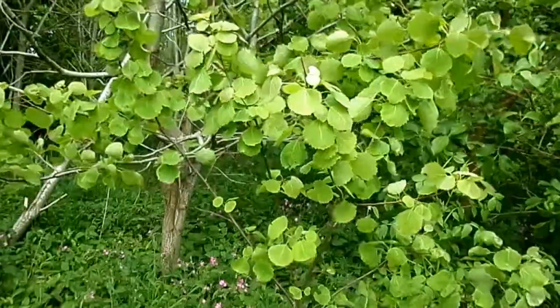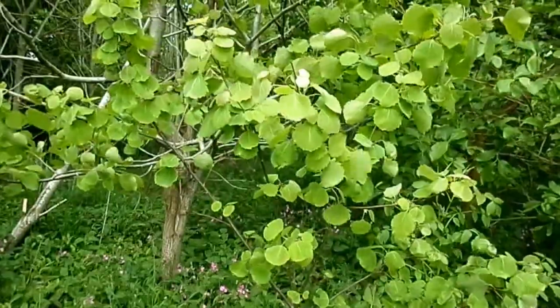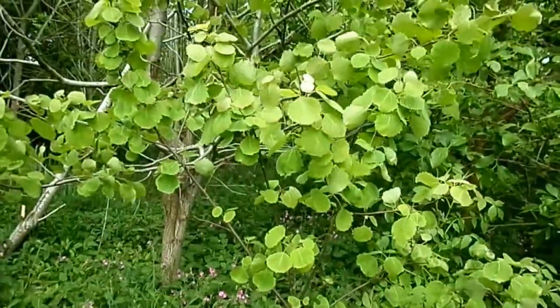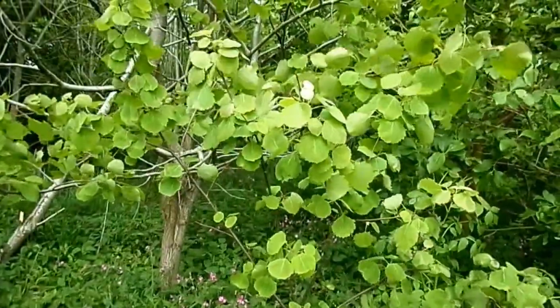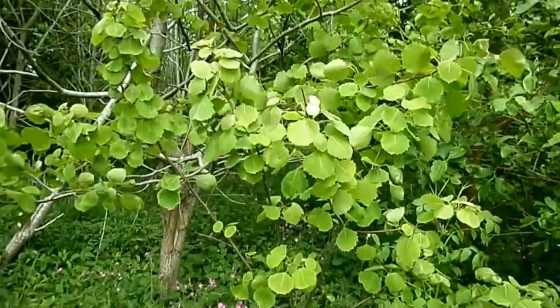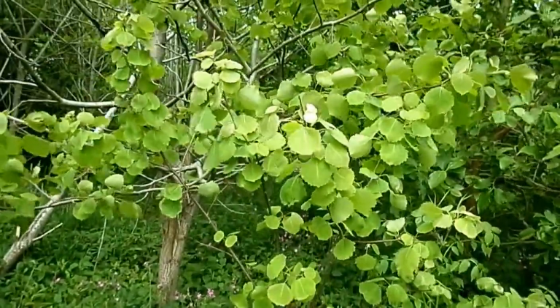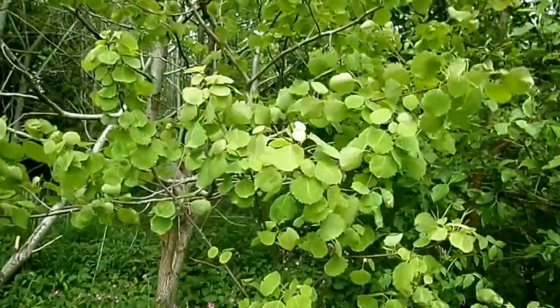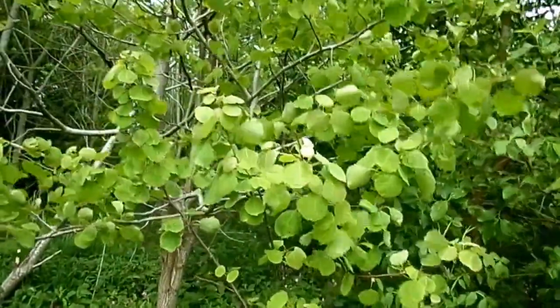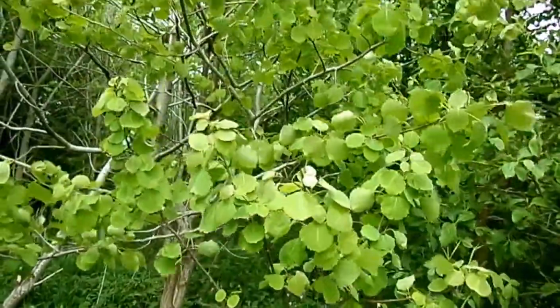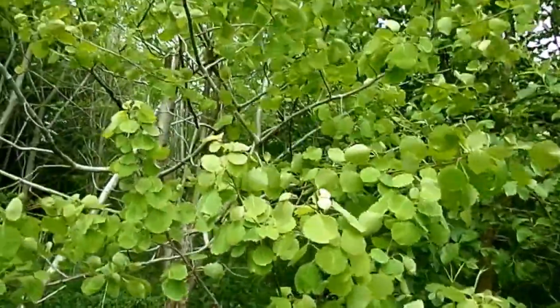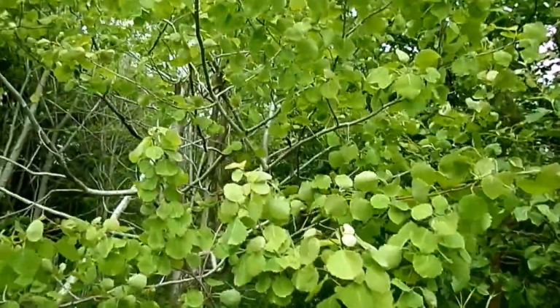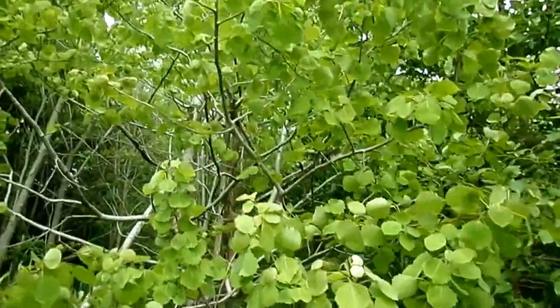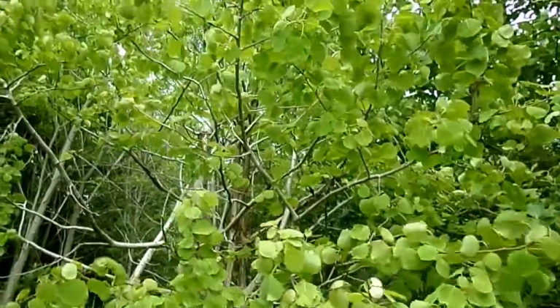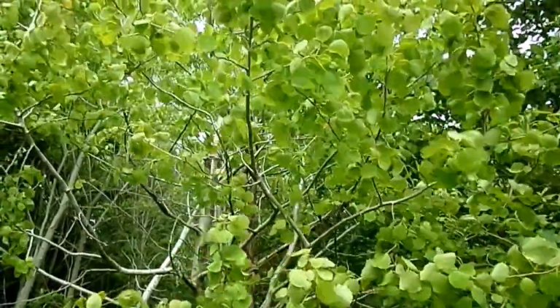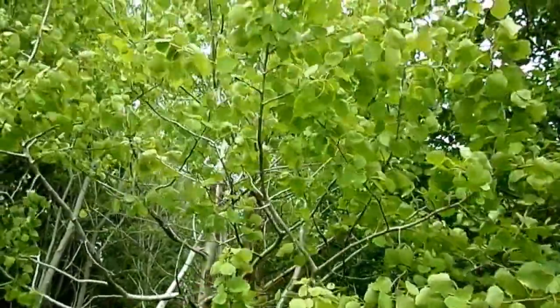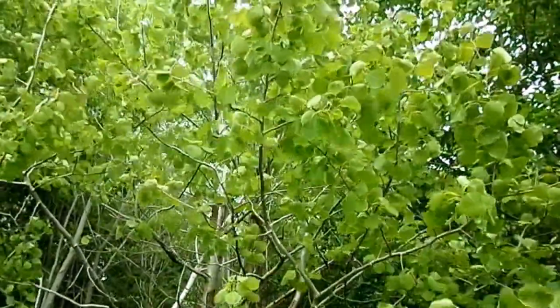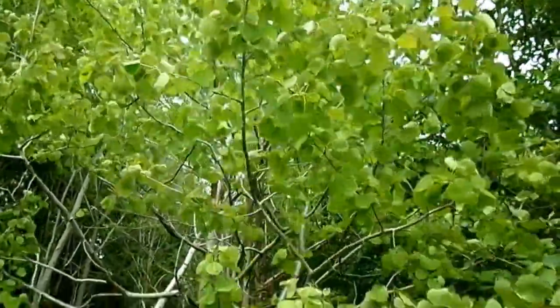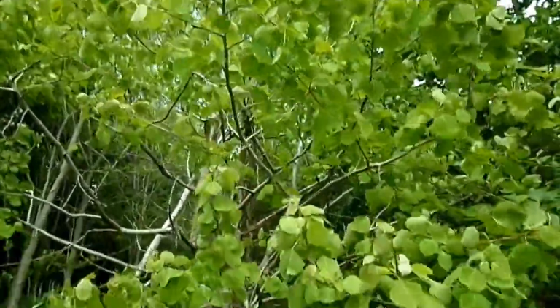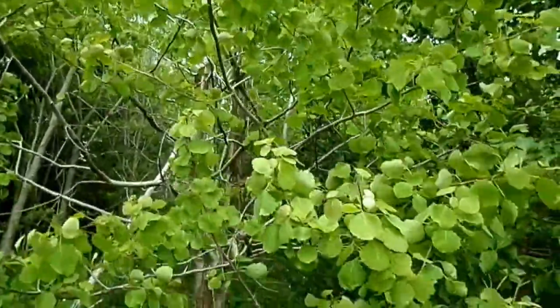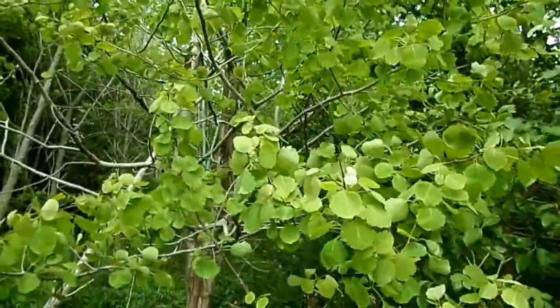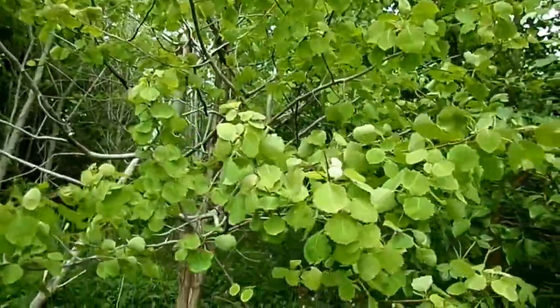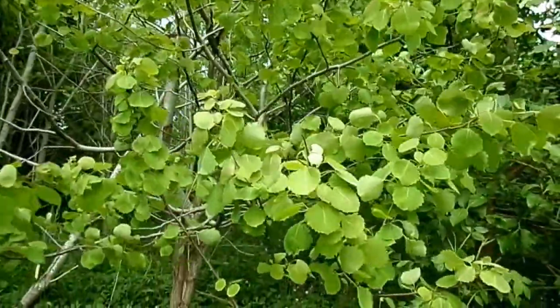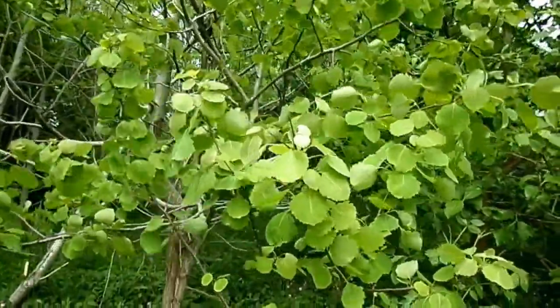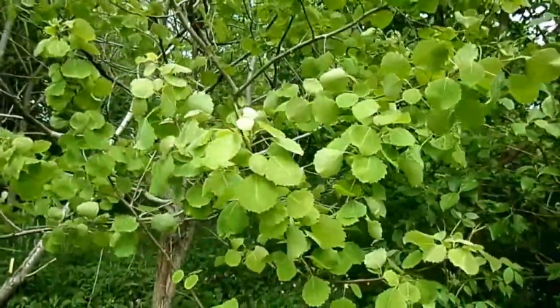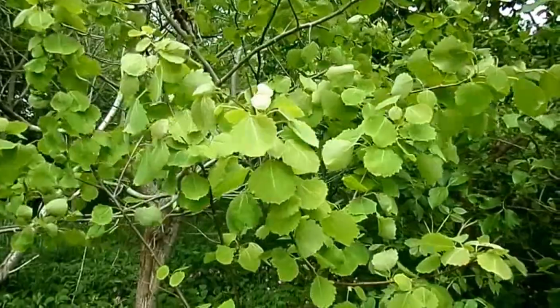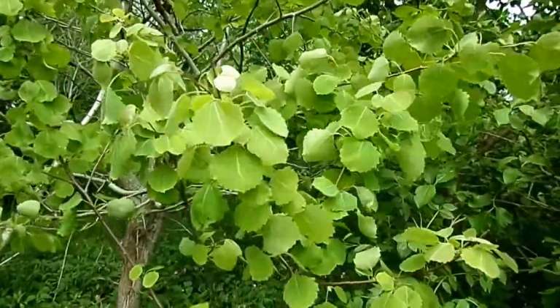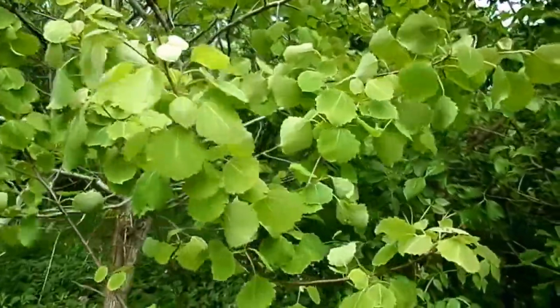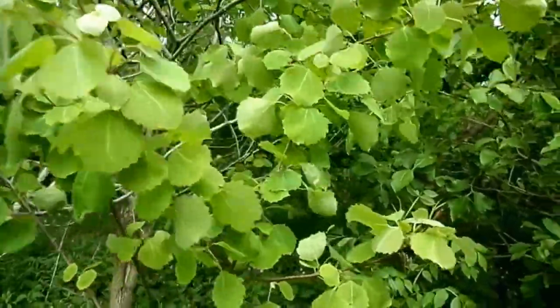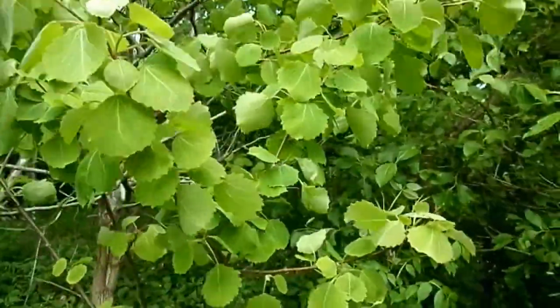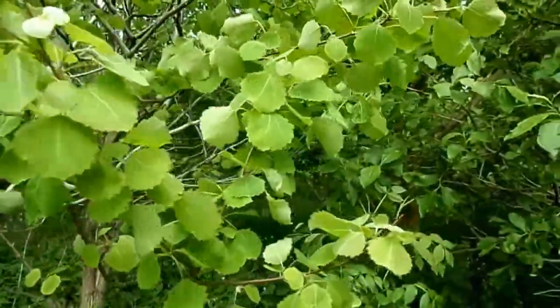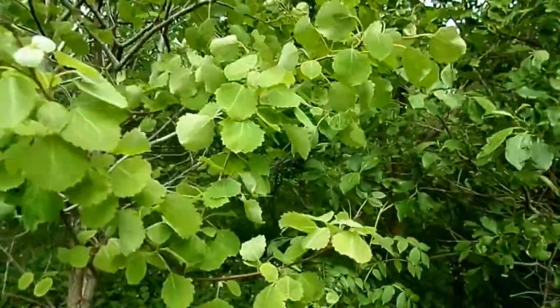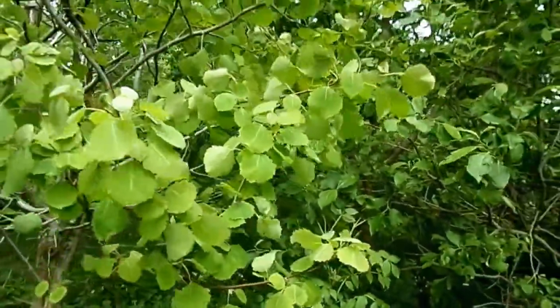This is an aspen tree growing in the woods near Loudon Castle near Goldstone. It's a native tree, Populus tremula. The 'tremula' part comes from the way that the leaves always tremble, which is very characteristic of the aspen.